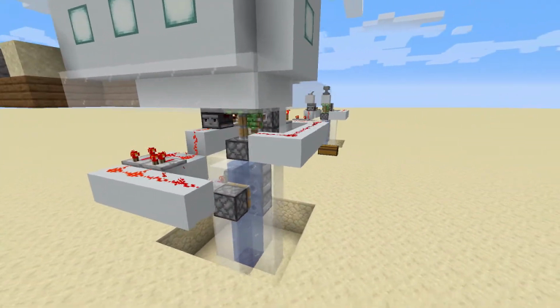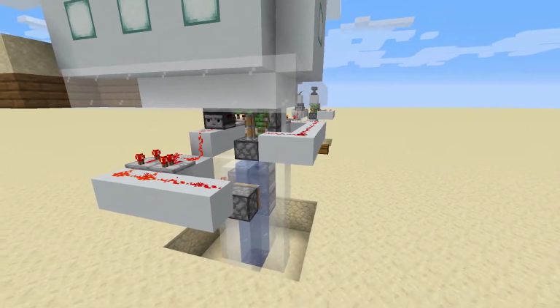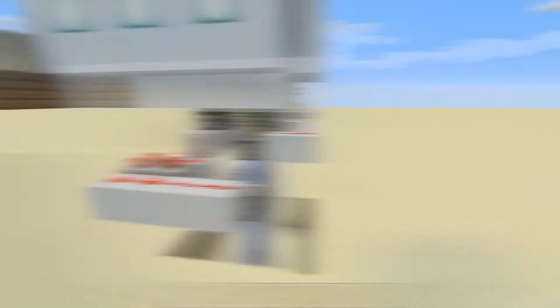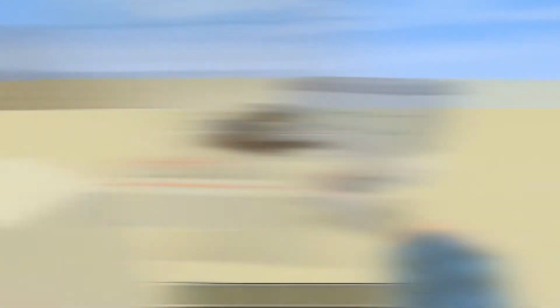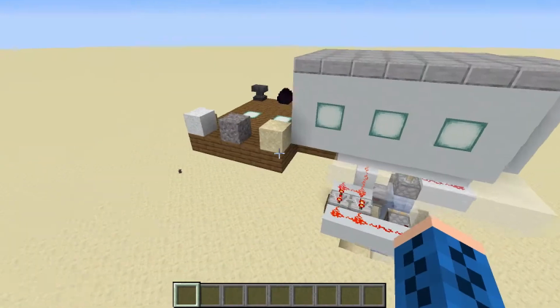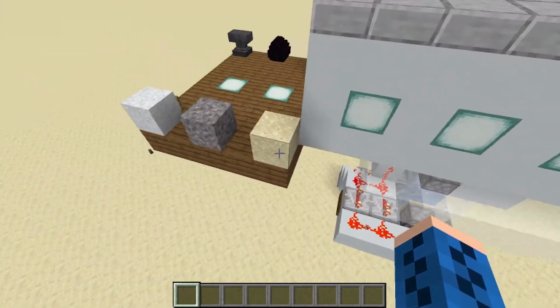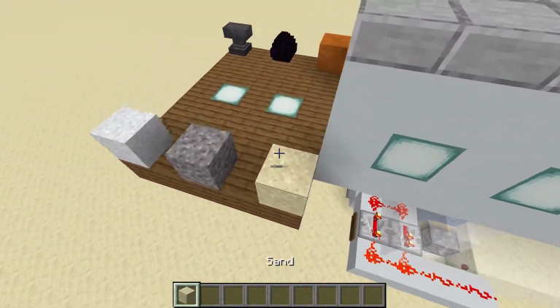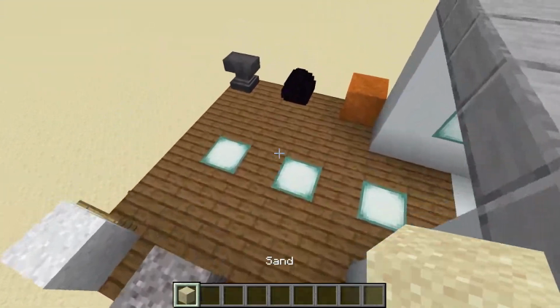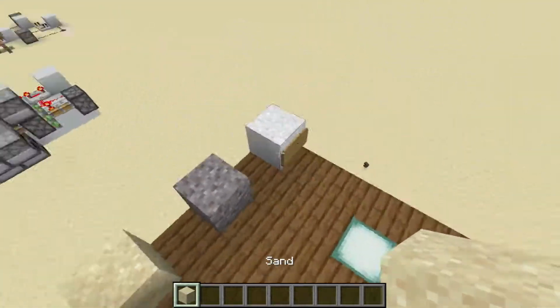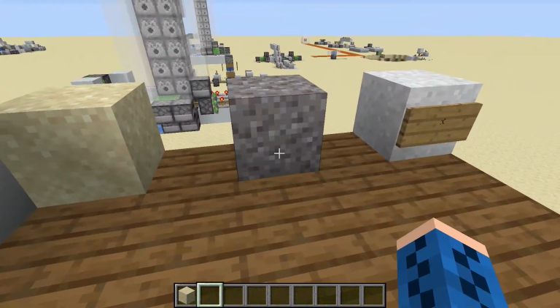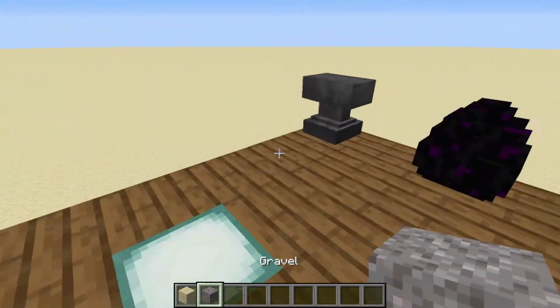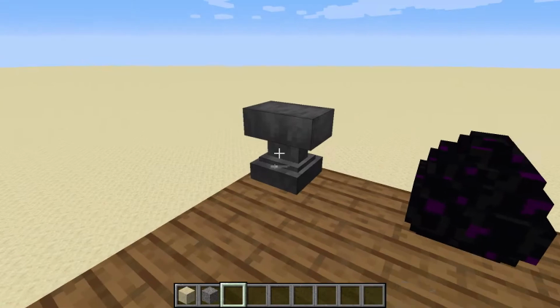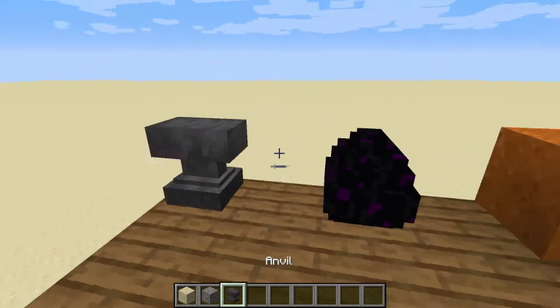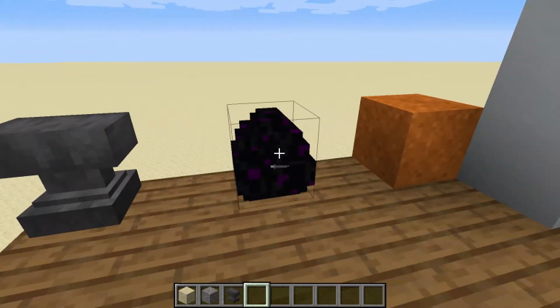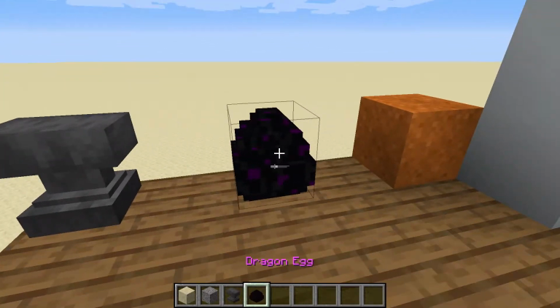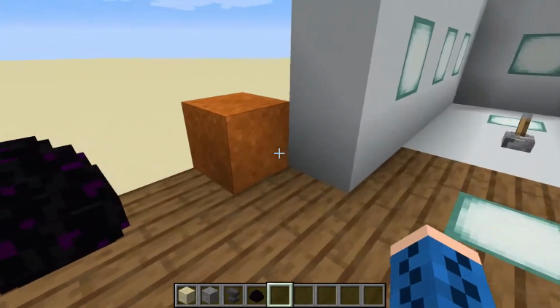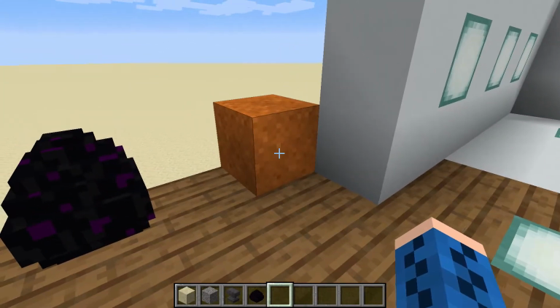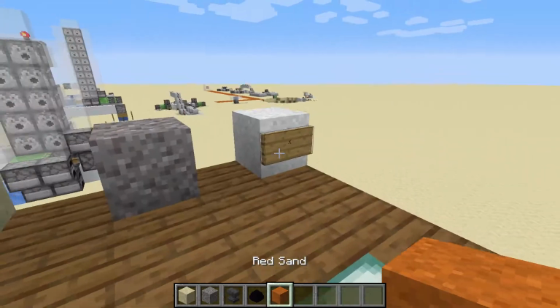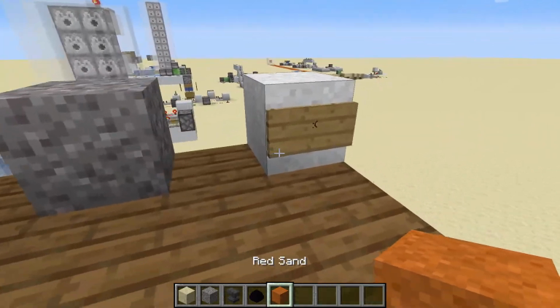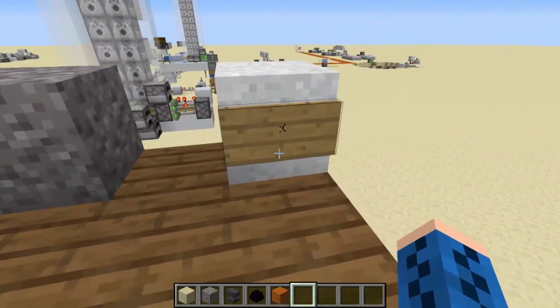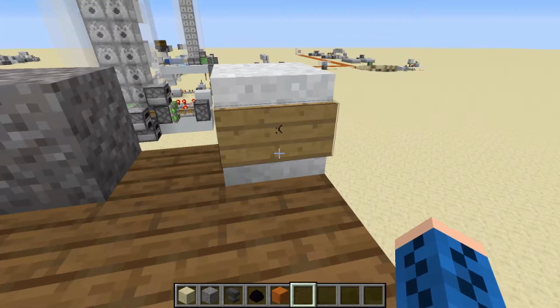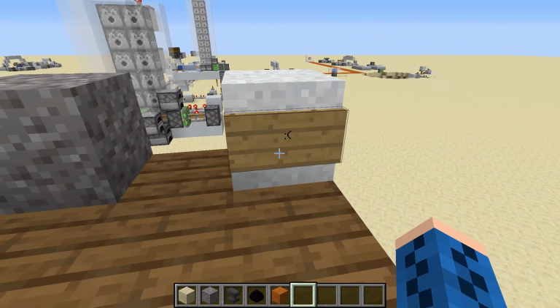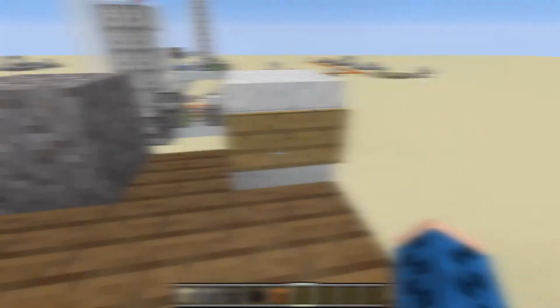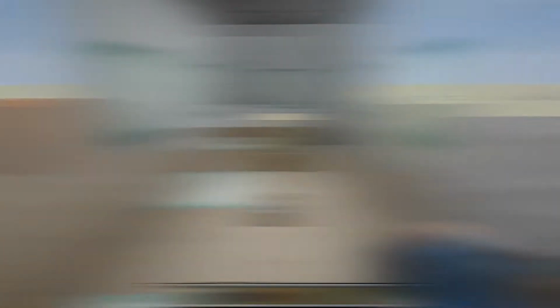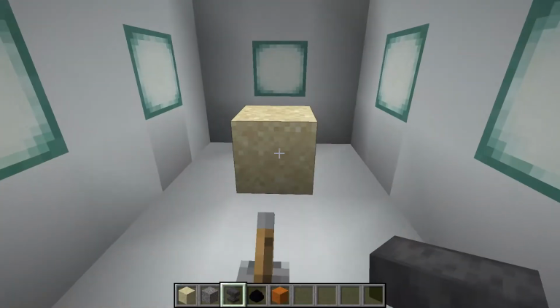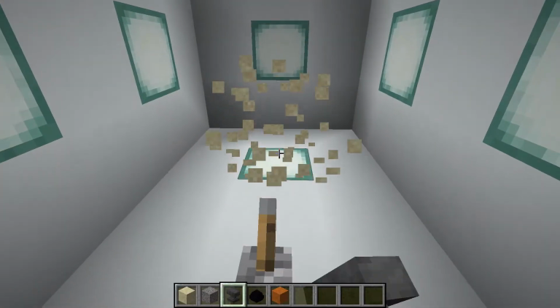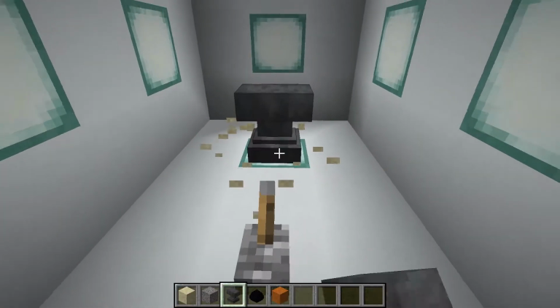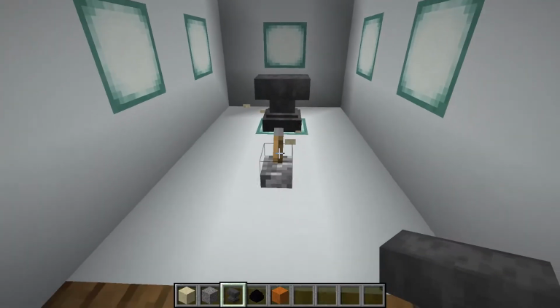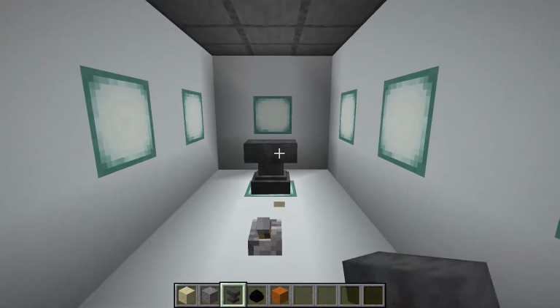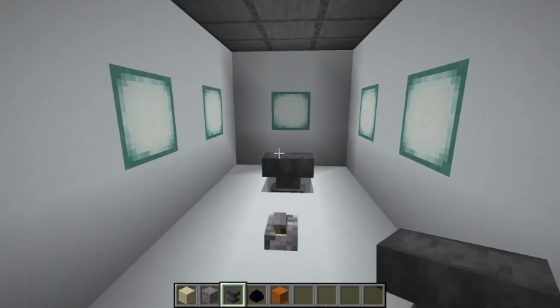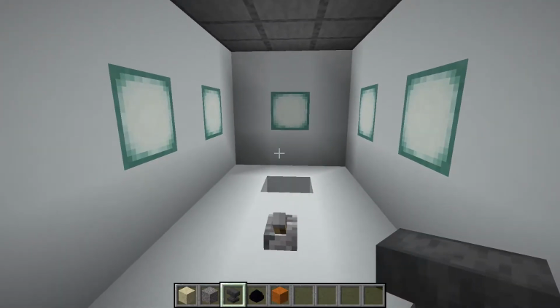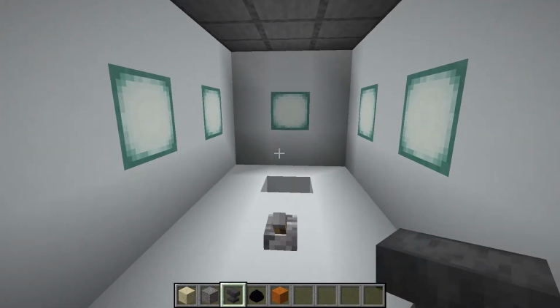As long as you consider aesthetic design practical. Most of you are probably familiar with the simple hidden crafting bench mechanism. I decided to make a system that achieves a similar effect for the anvil. As a consequence, it works with any block affected by gravity, except for concrete.